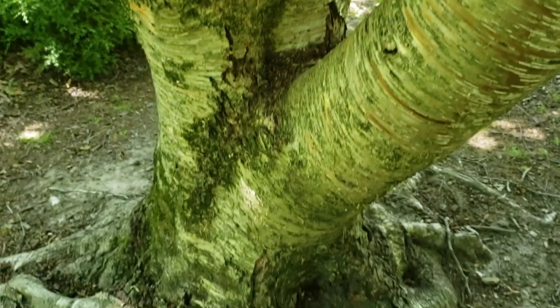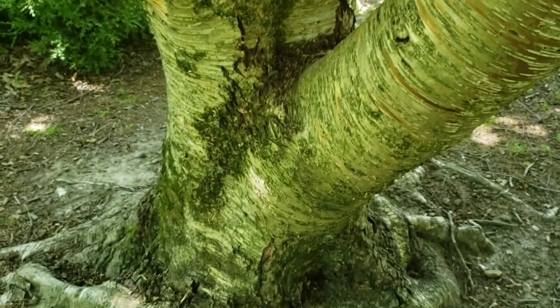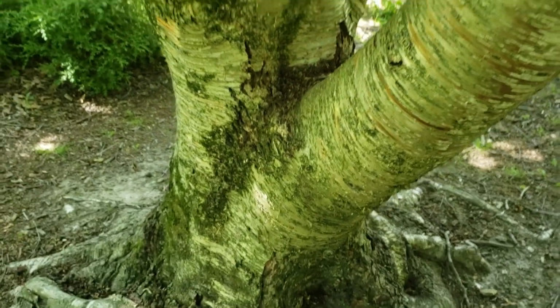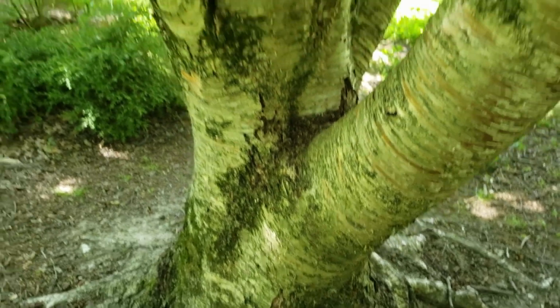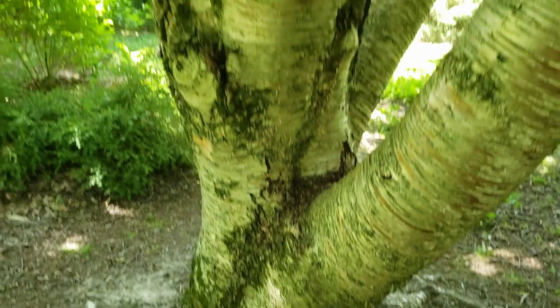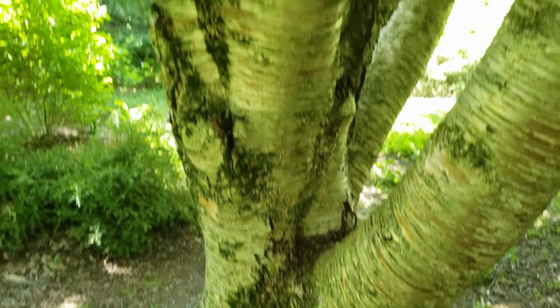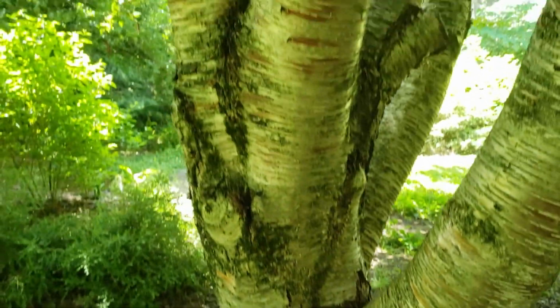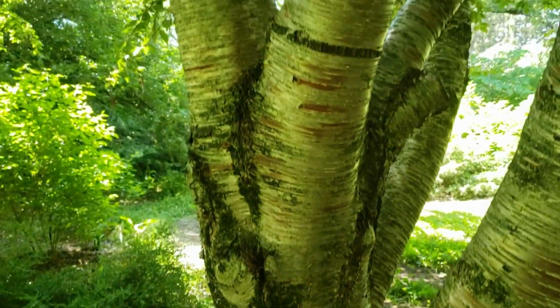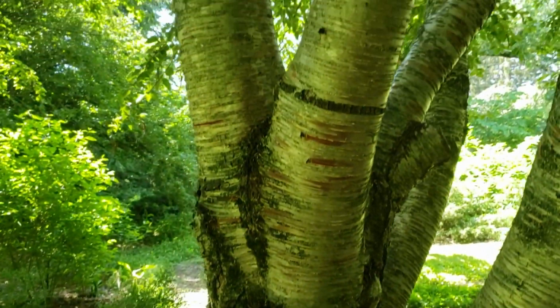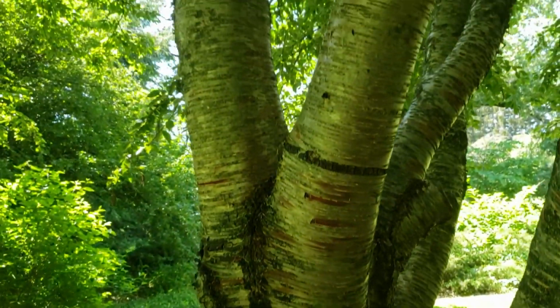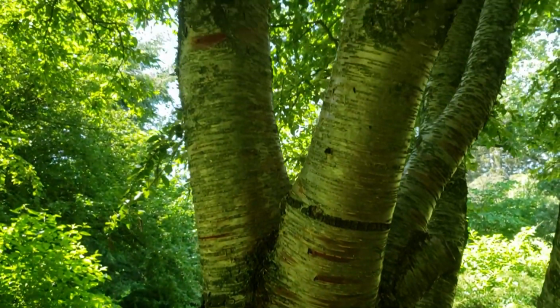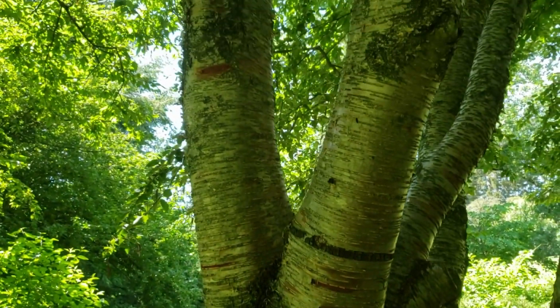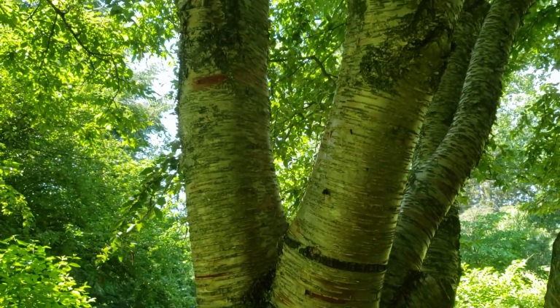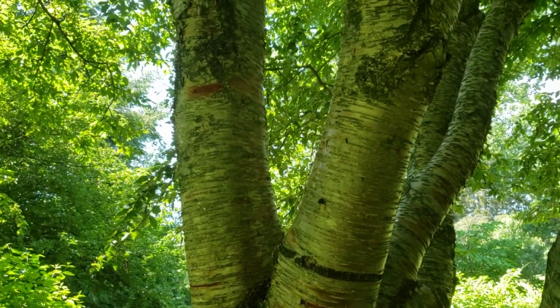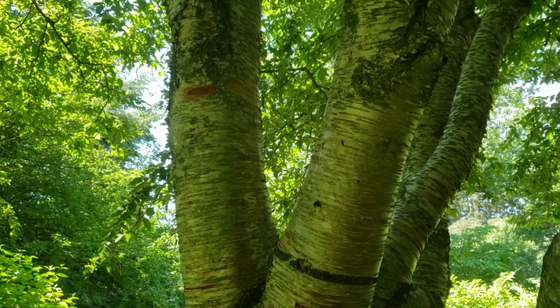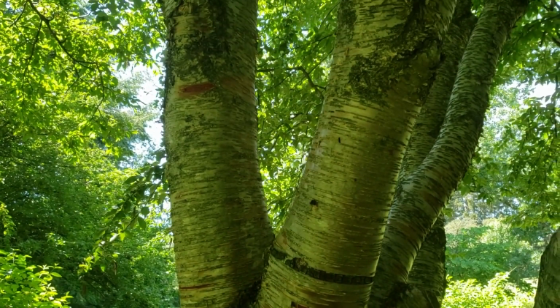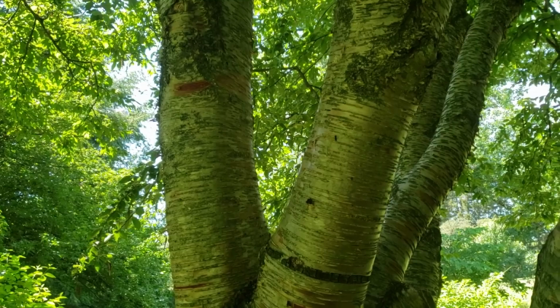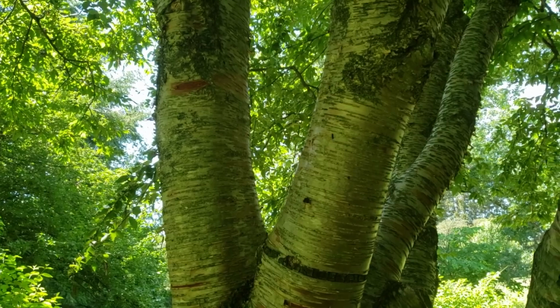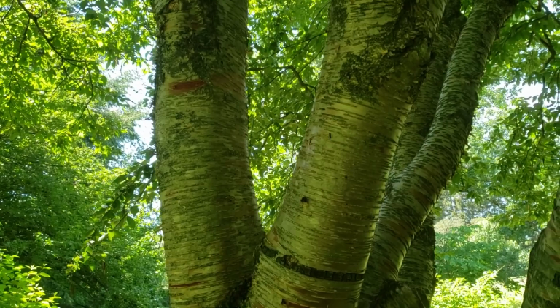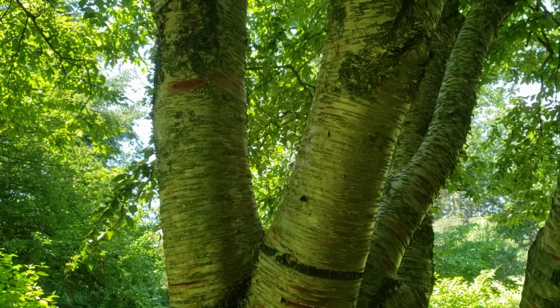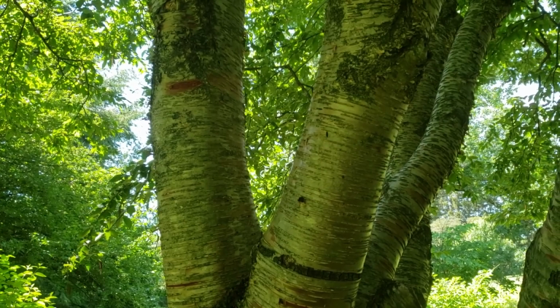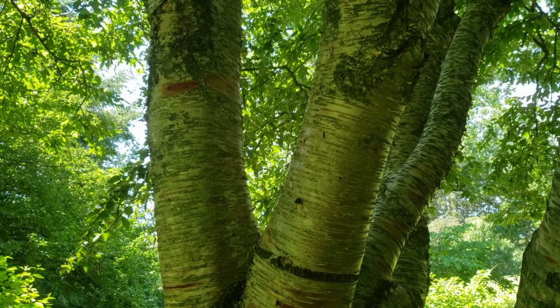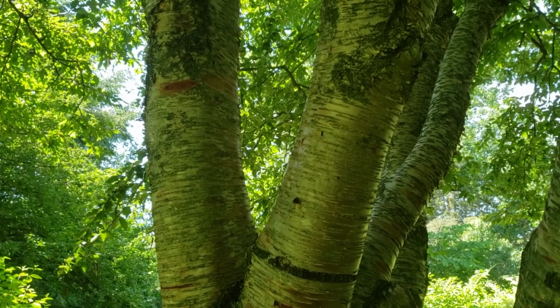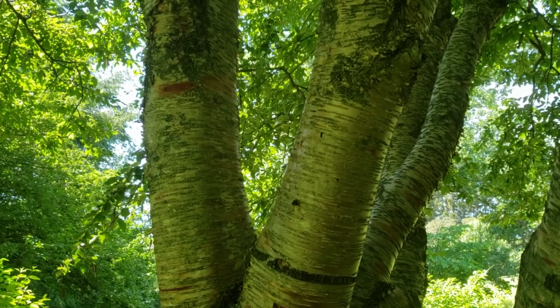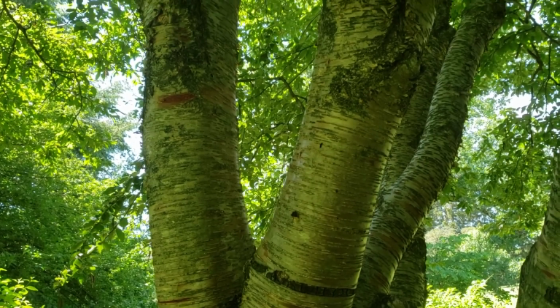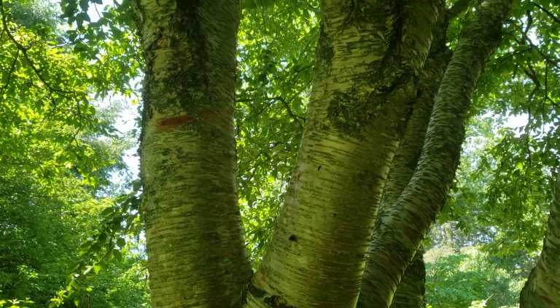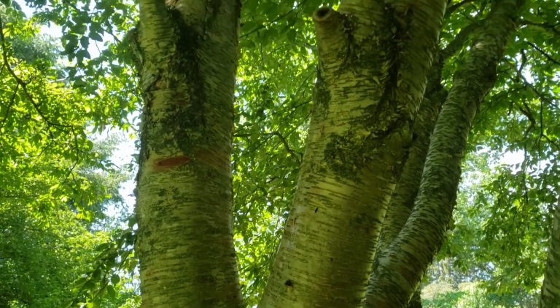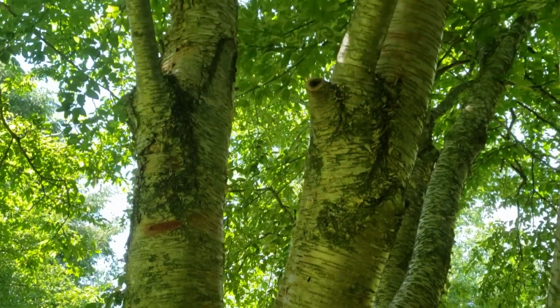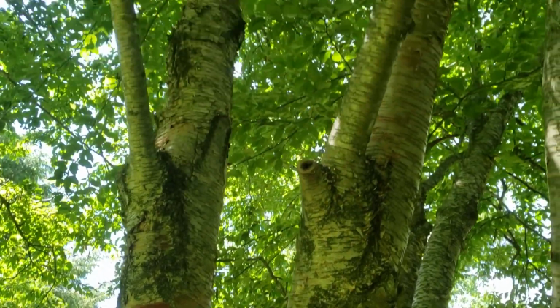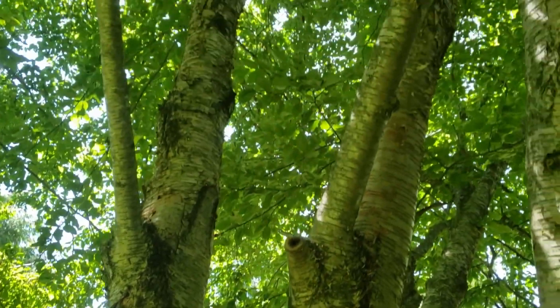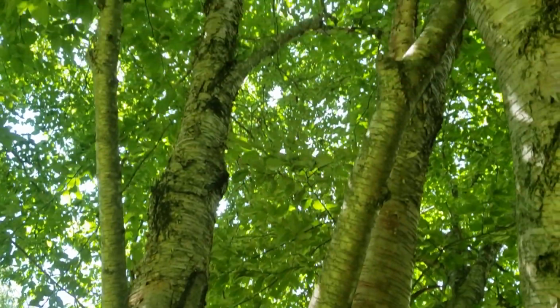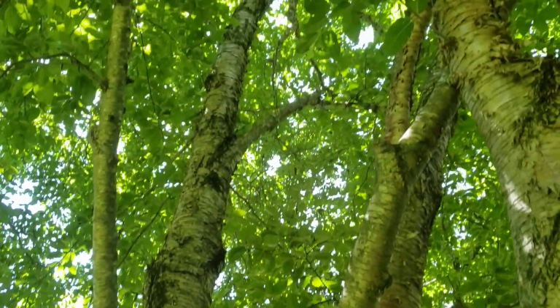So yellow birch — very restricted range in Indiana. We do see it planted ornamentally occasionally, but it's a very attractive and unusual tree on our Indiana landscape.